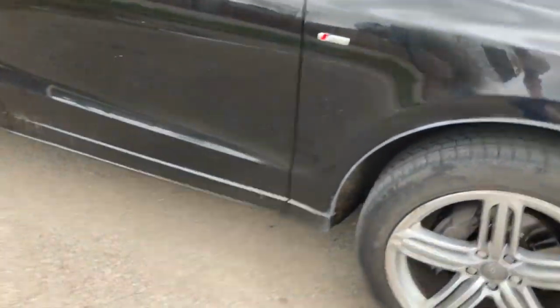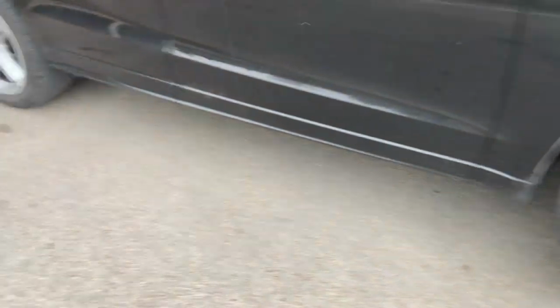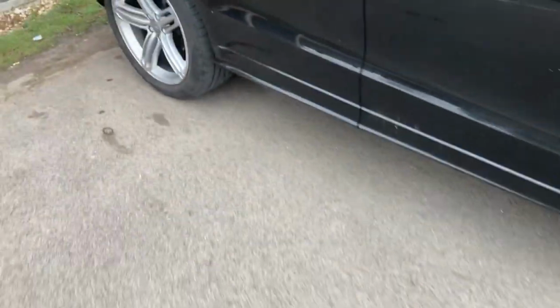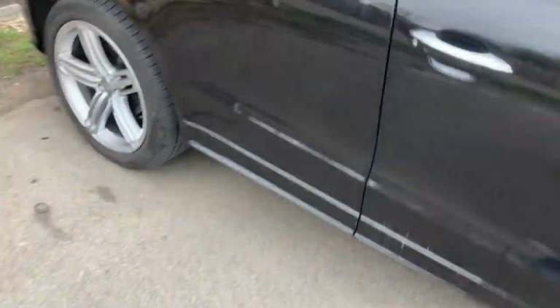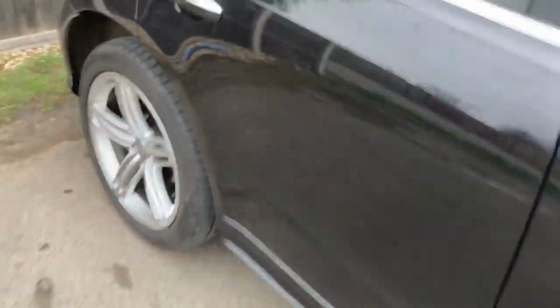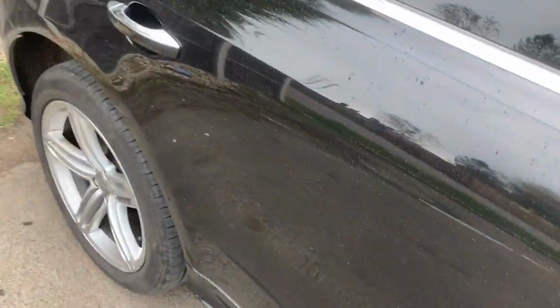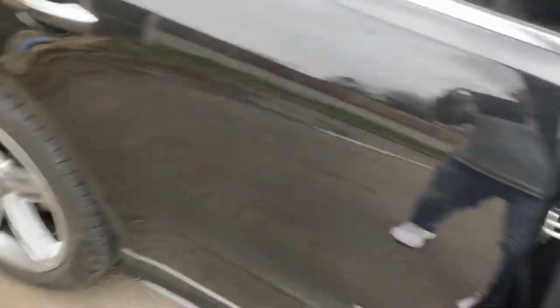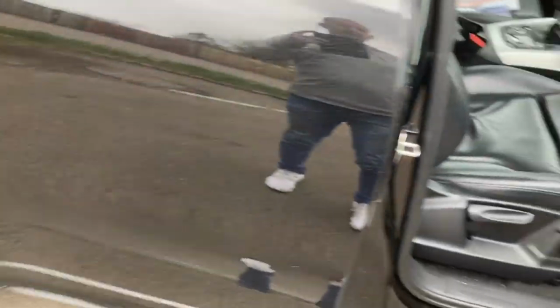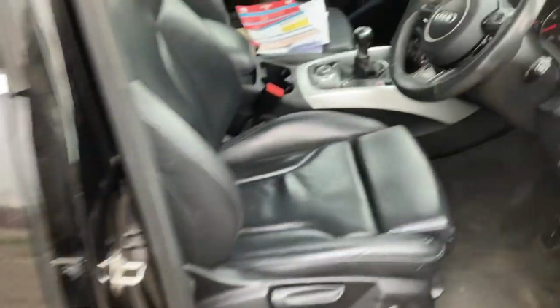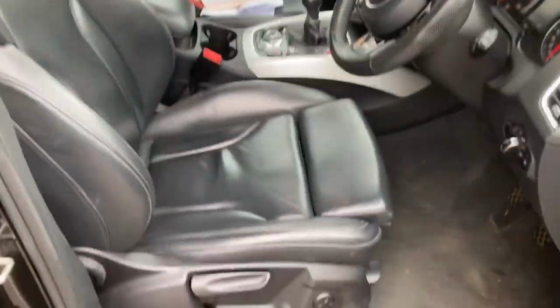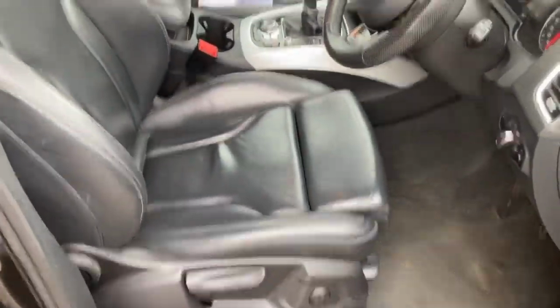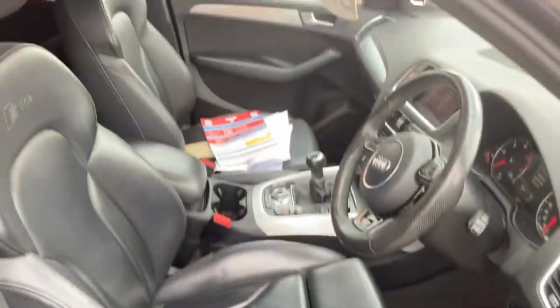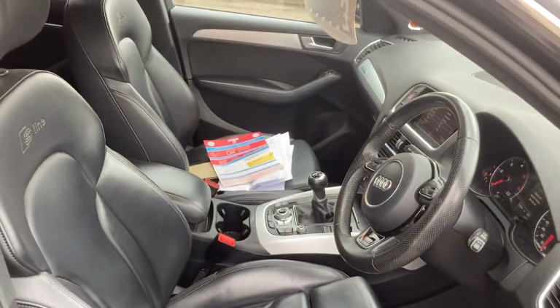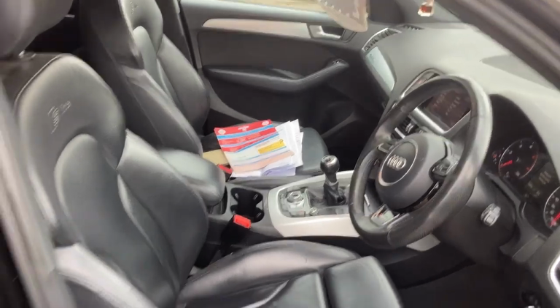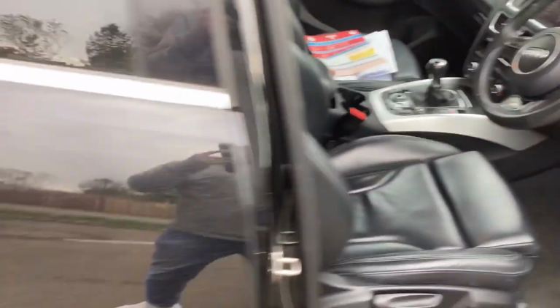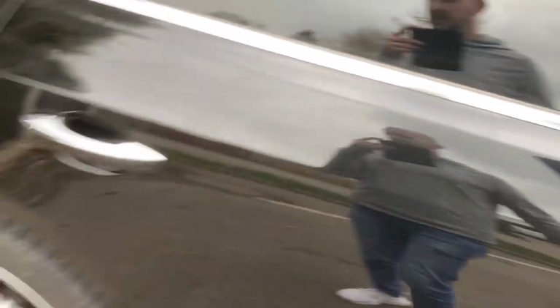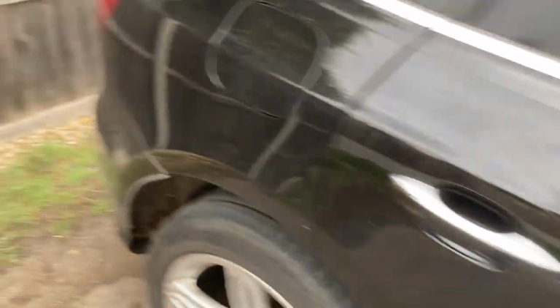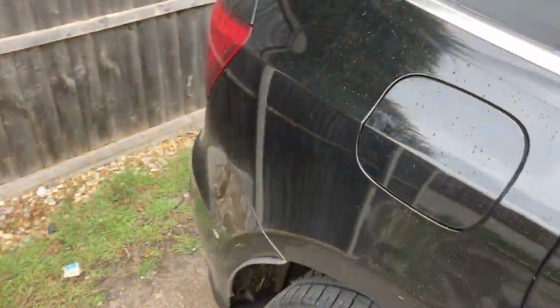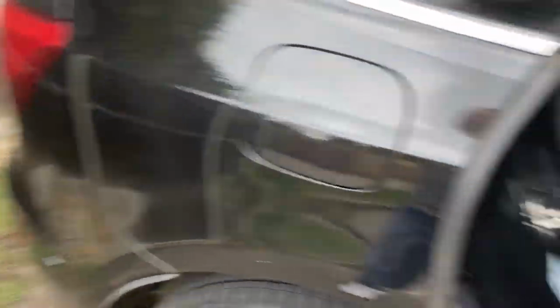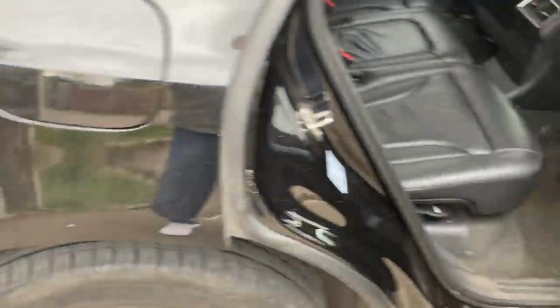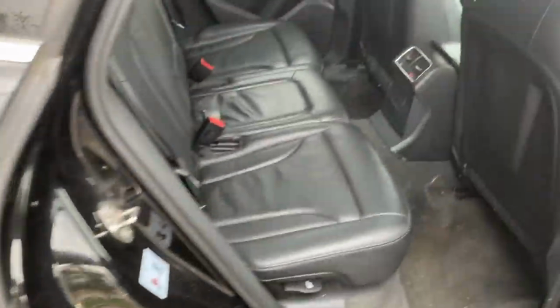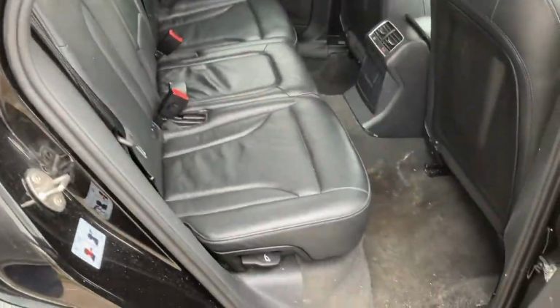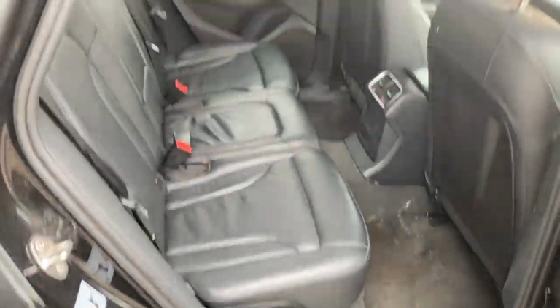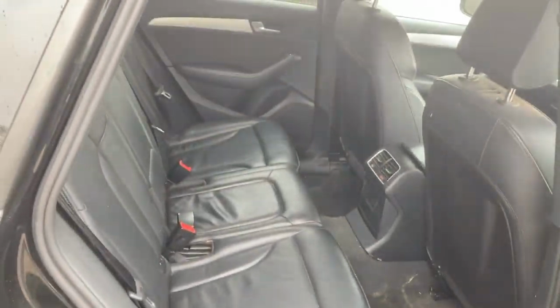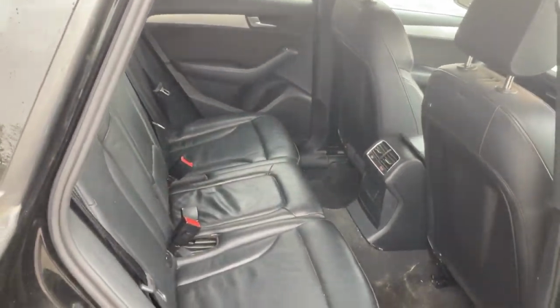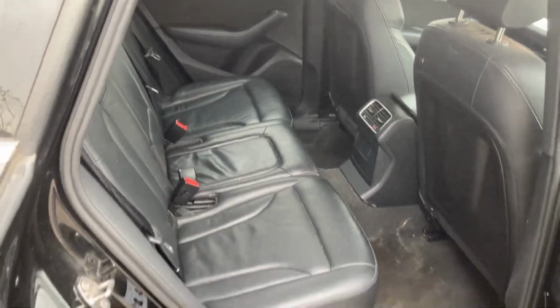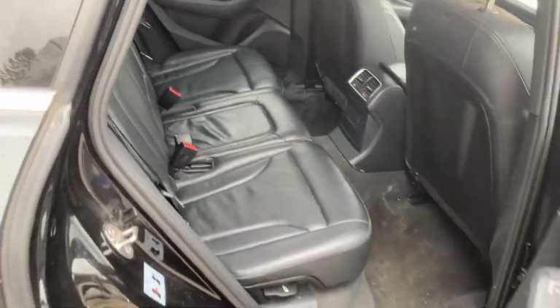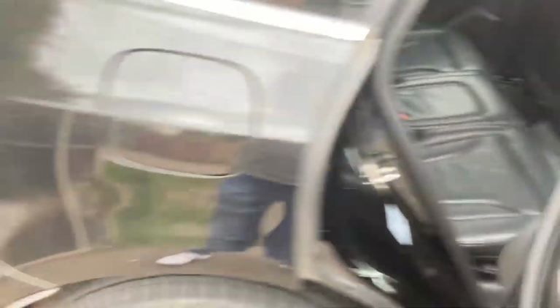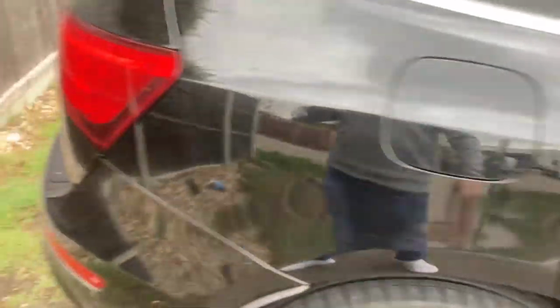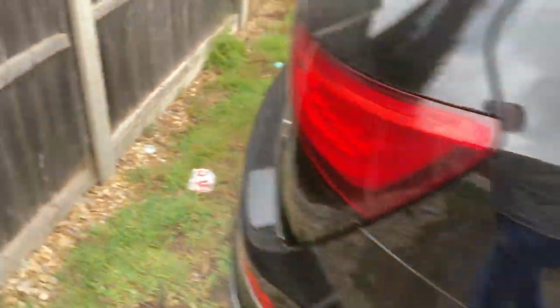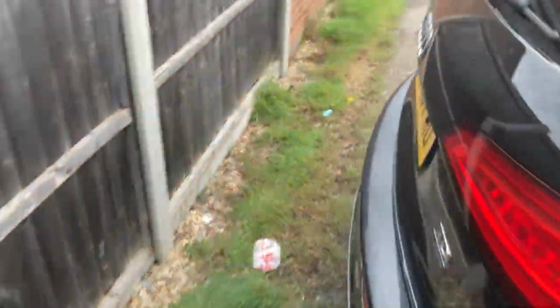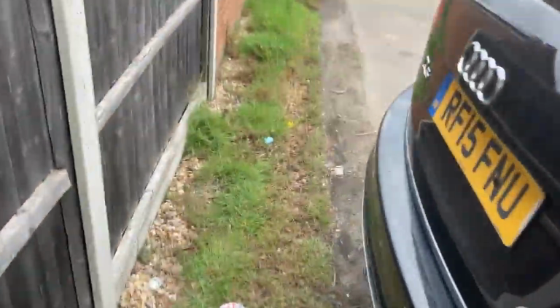There's a bit of general wear and tear inside. It's at 119,000 miles. We've done a cam belt on it last year — had a cam belt change. I think the tax is about £210 a year.